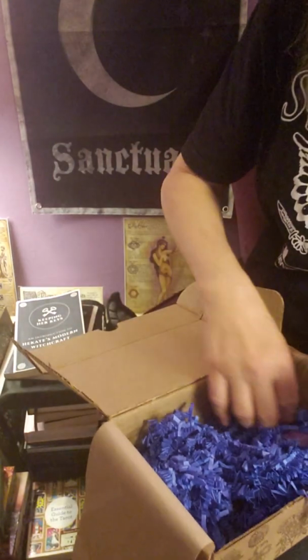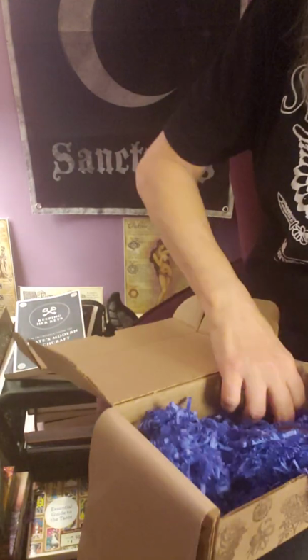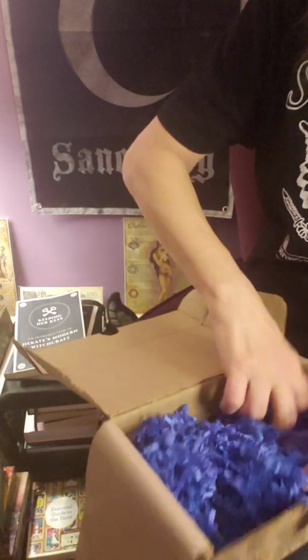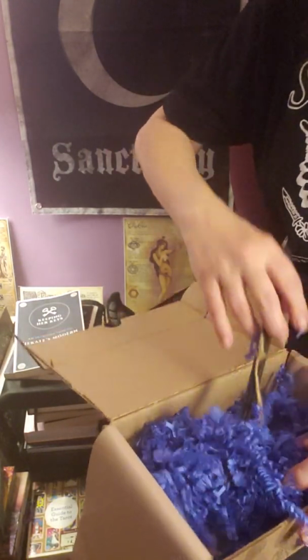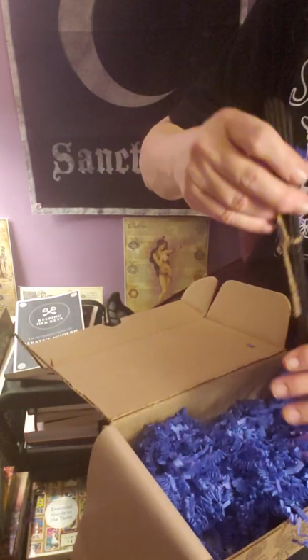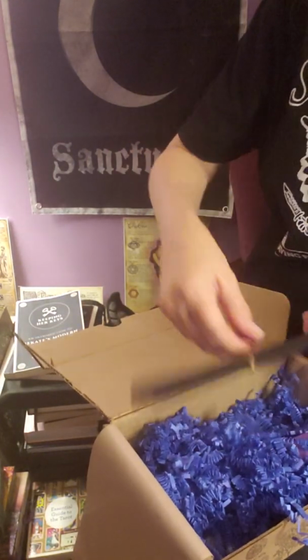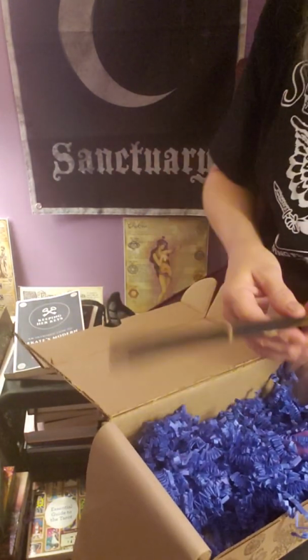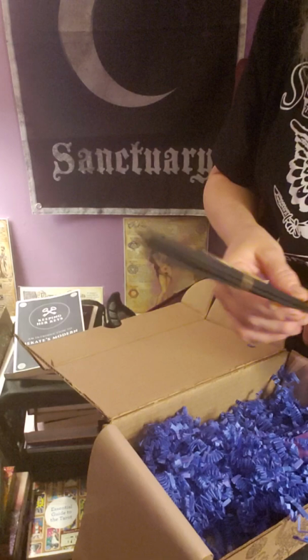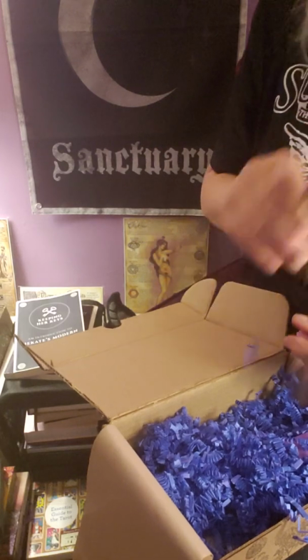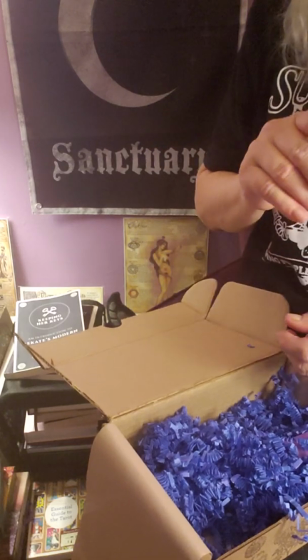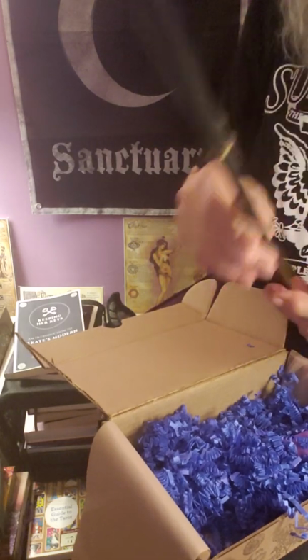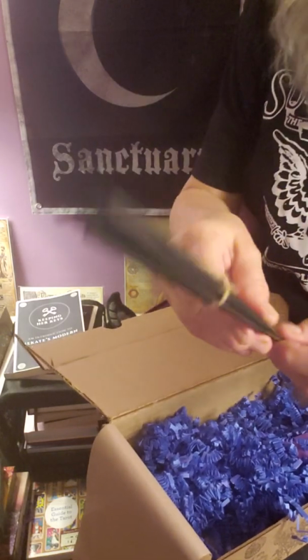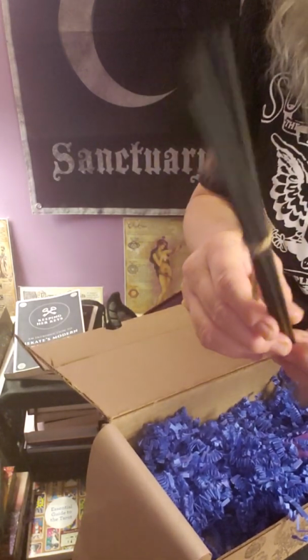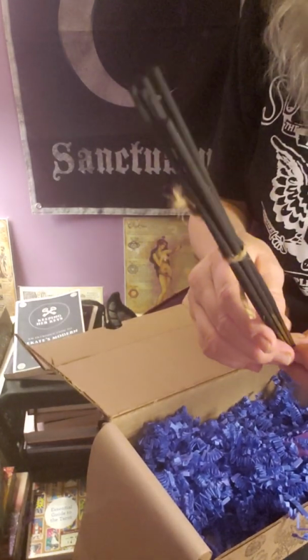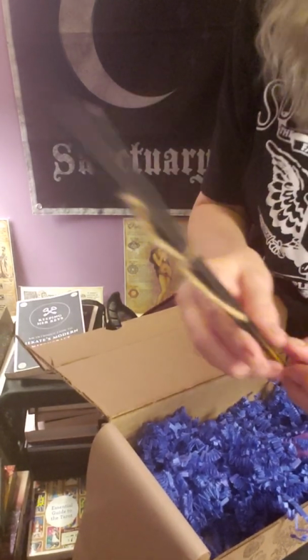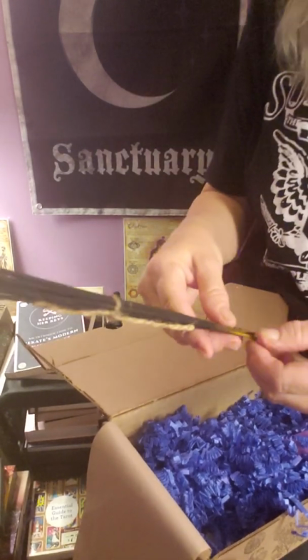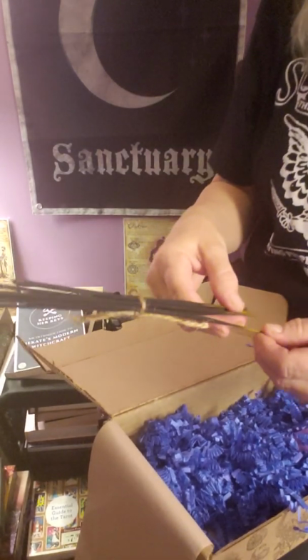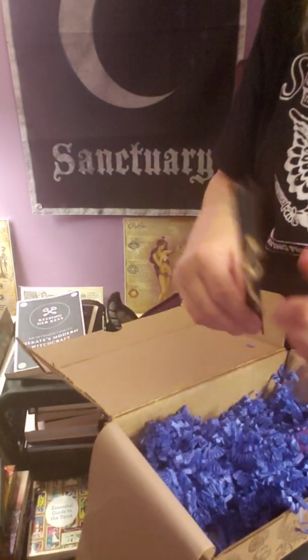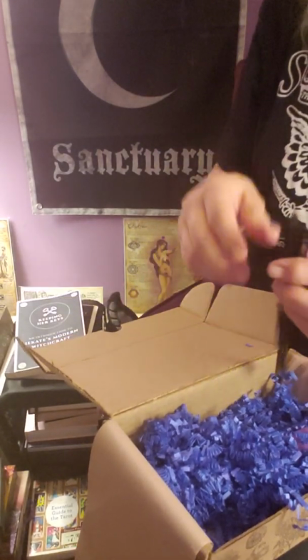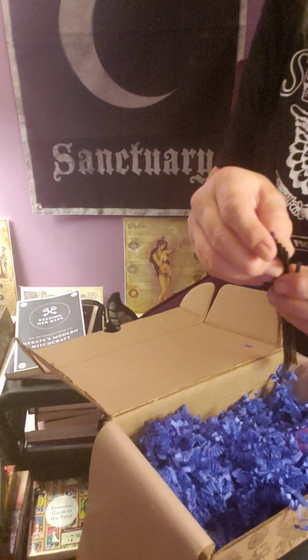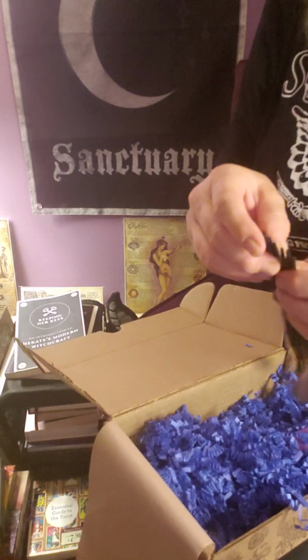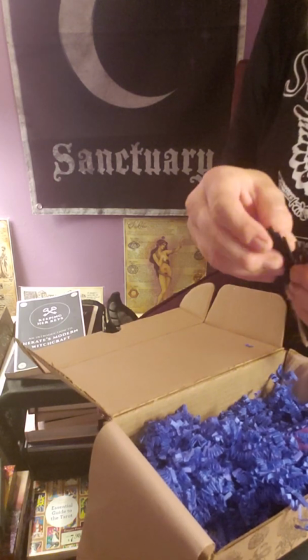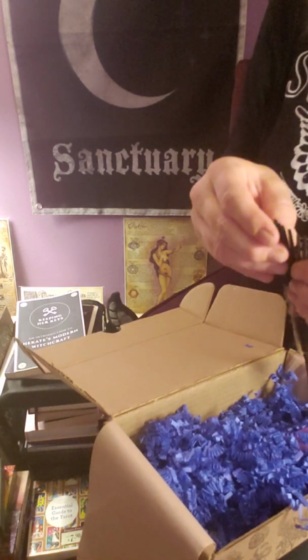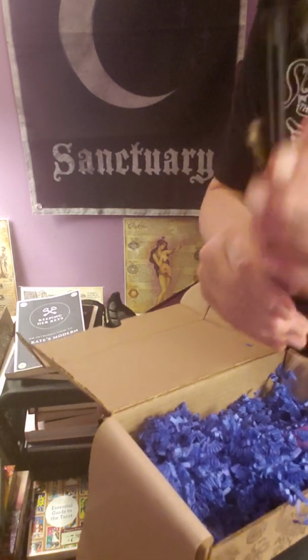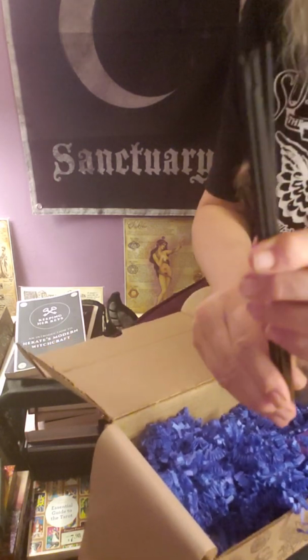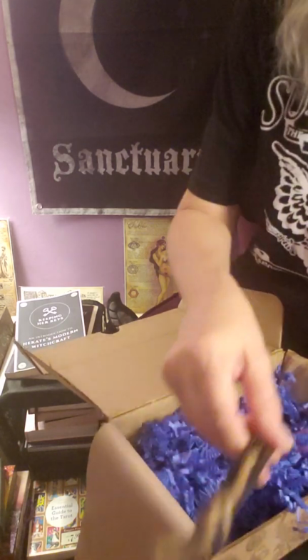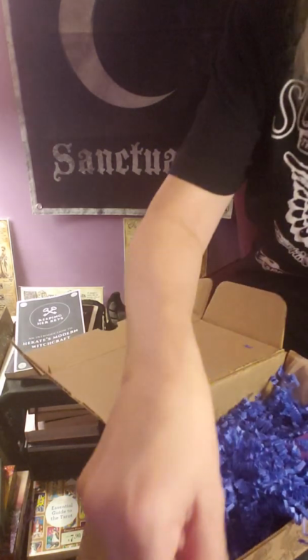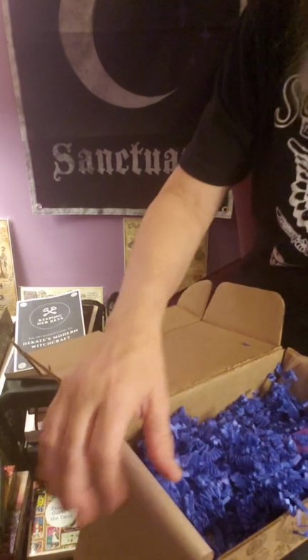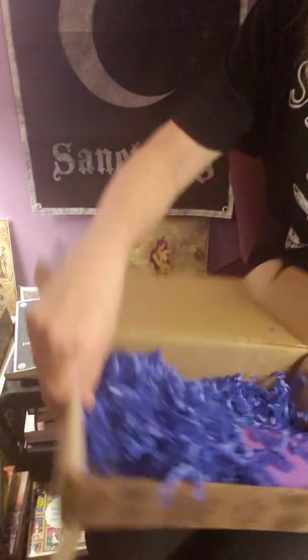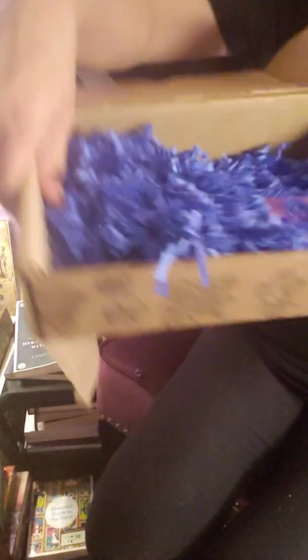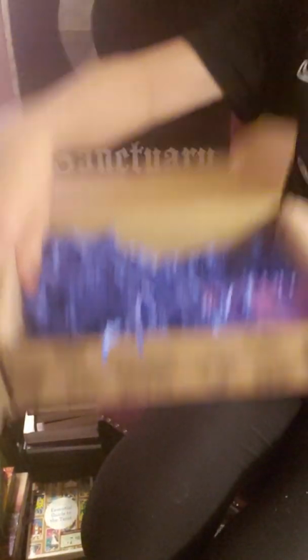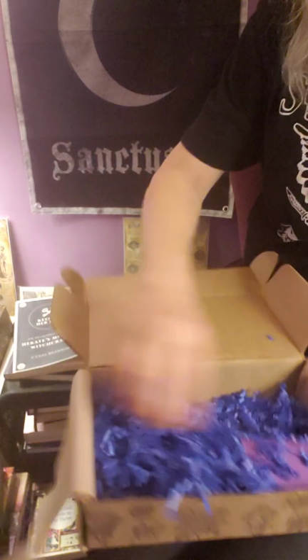We got incense sticks again, and I think we had those last time as well. They smell so good. I think we have about eight little incense sticks, and there's still one more item in here — so this box might be worth the money.